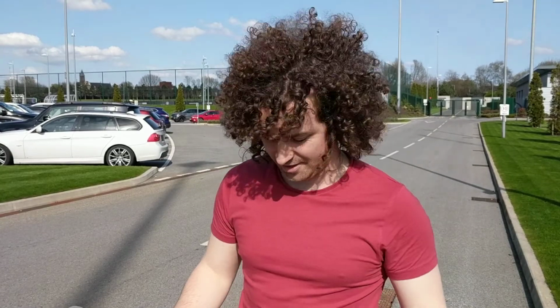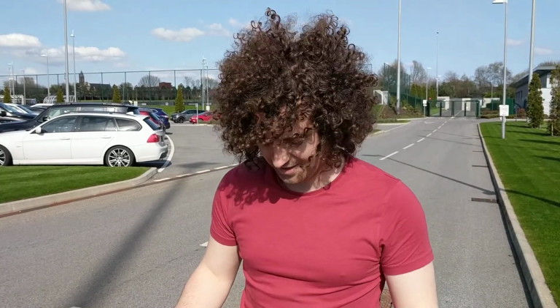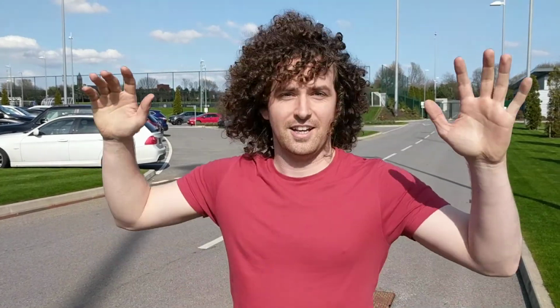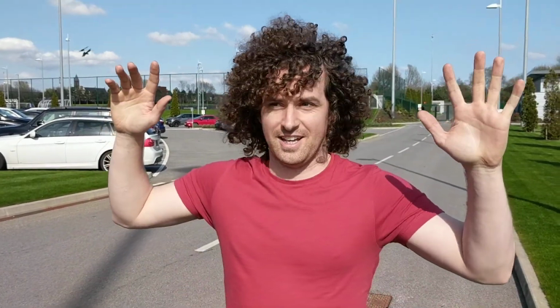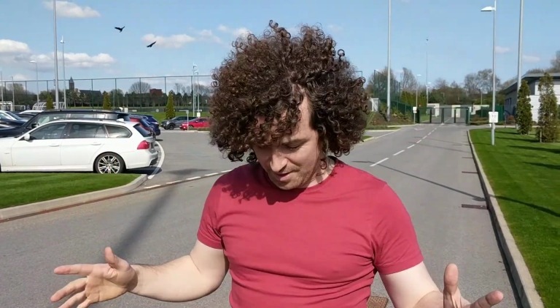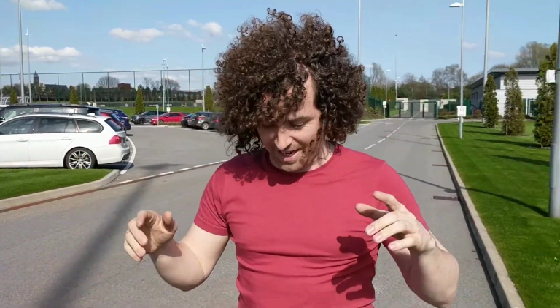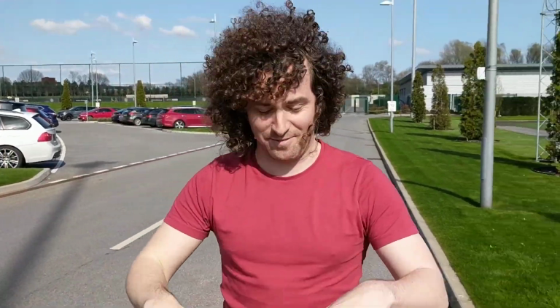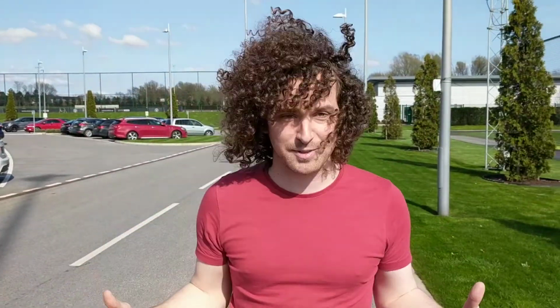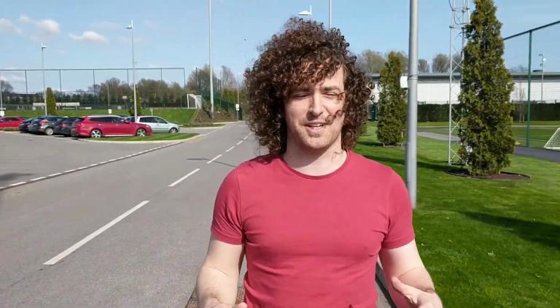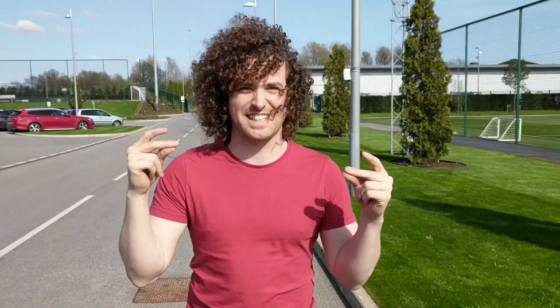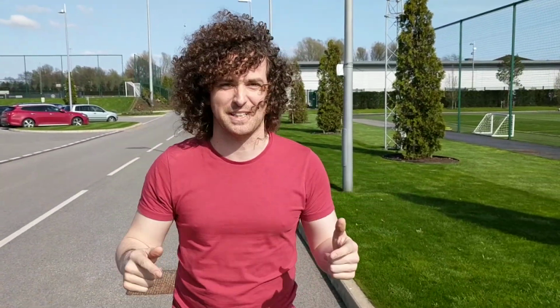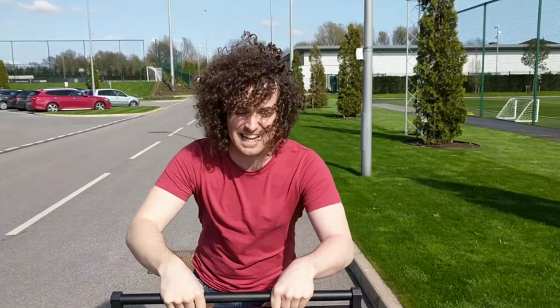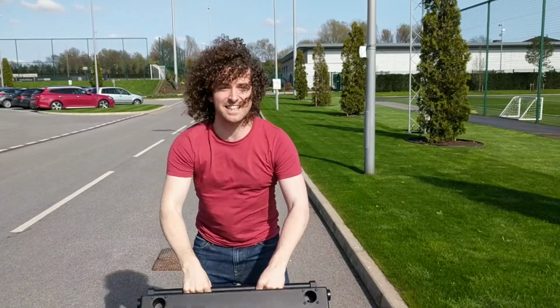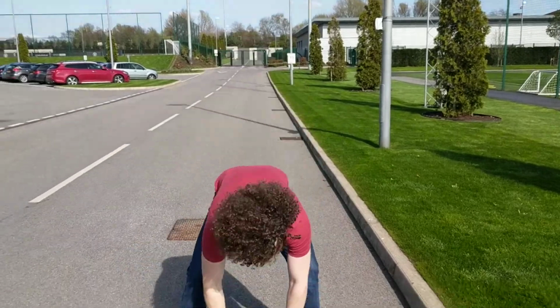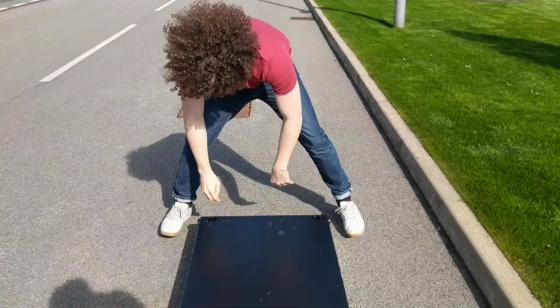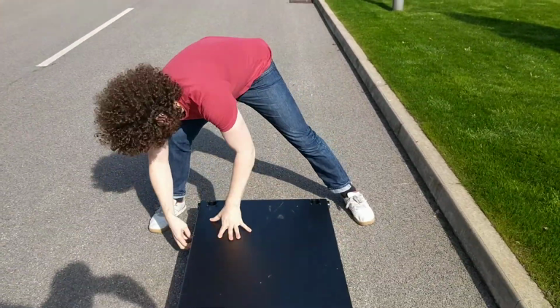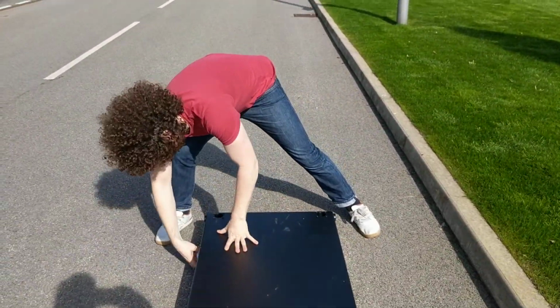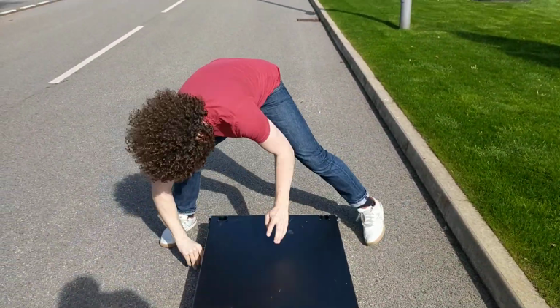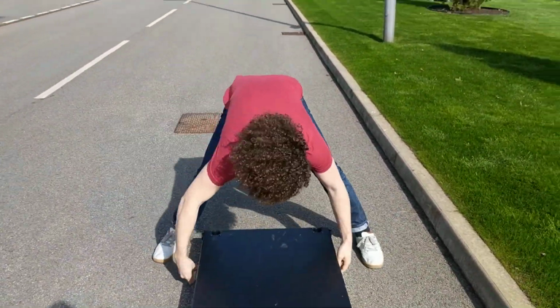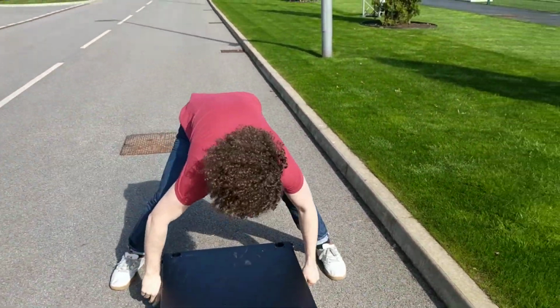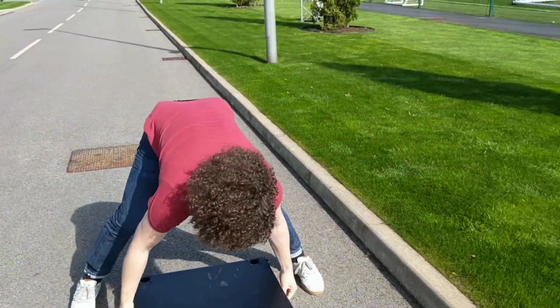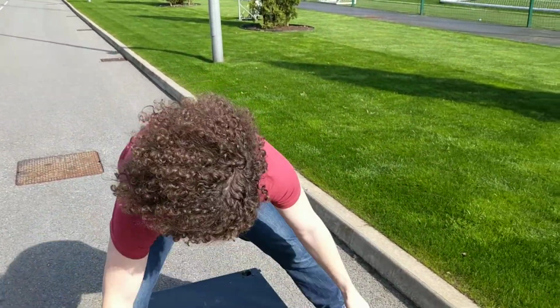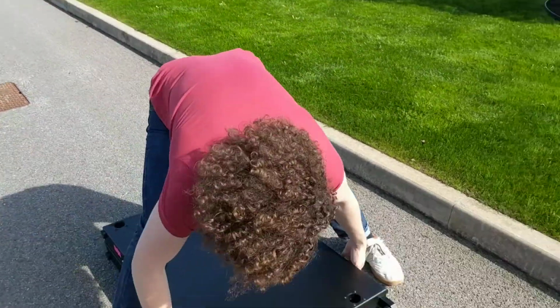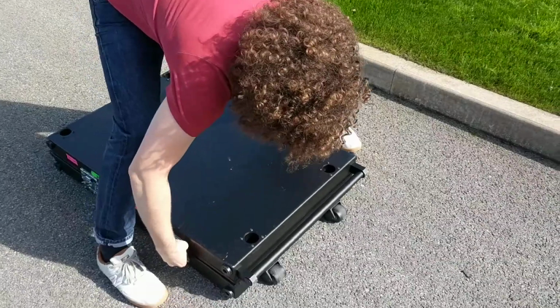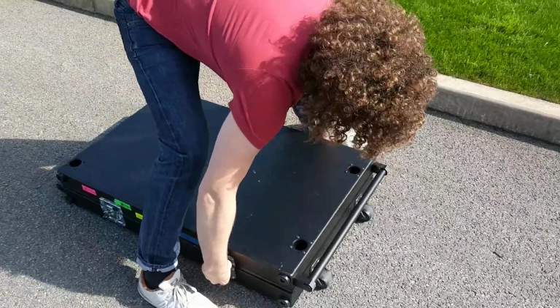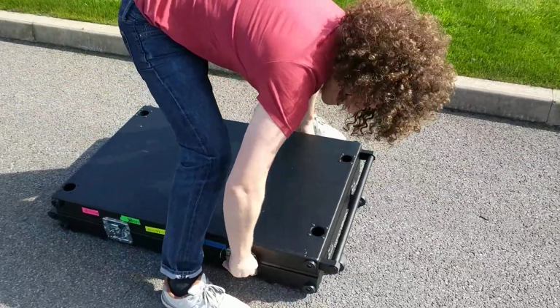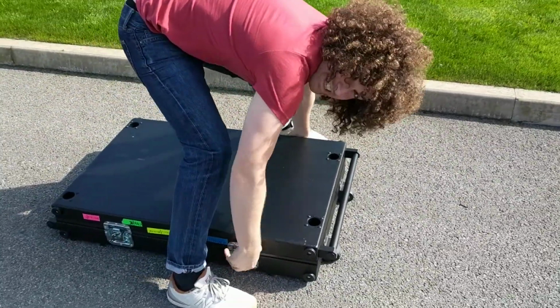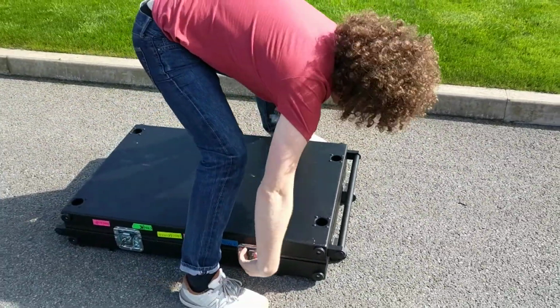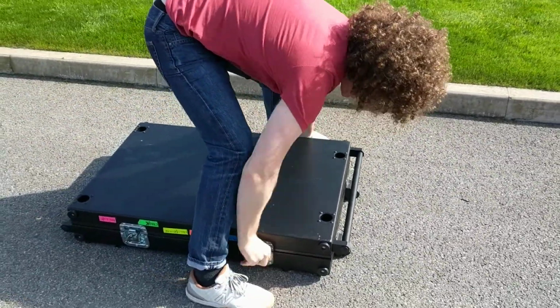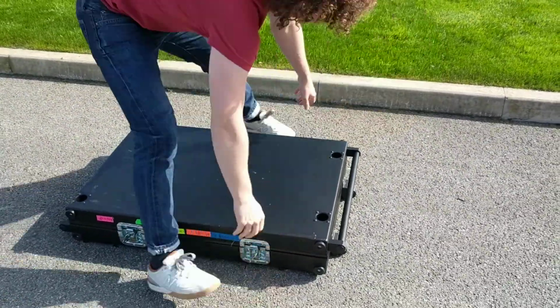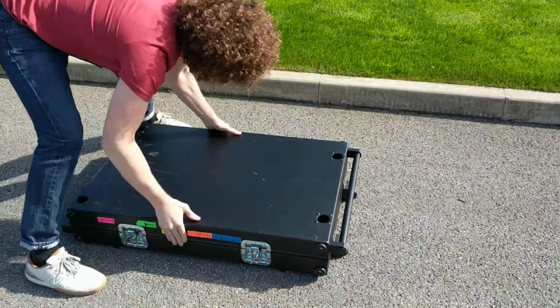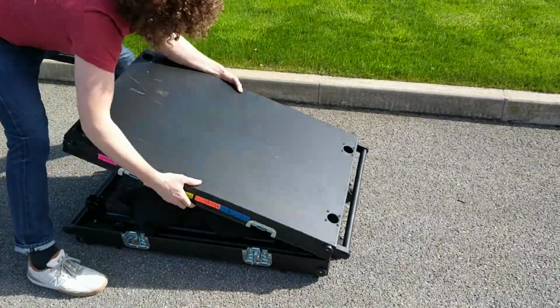I'm here with the Adikam Collapsible Thumbcart and I'm going to set it up in 60 seconds. Time is already going! This is the technique that I use — it's called the Hopping Frog.